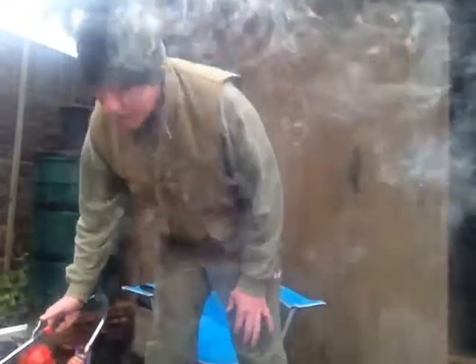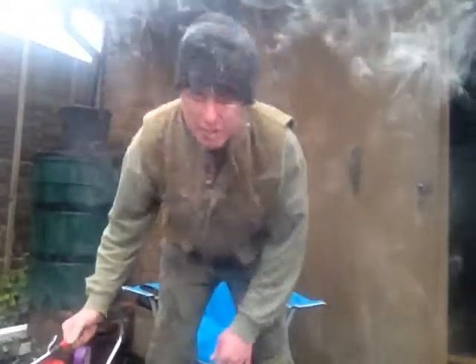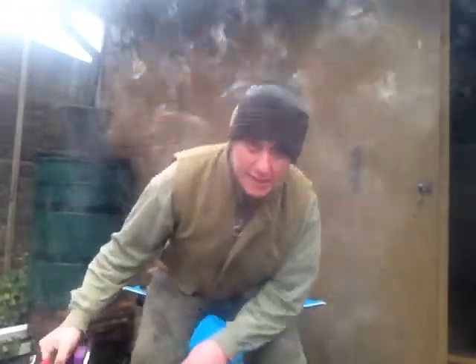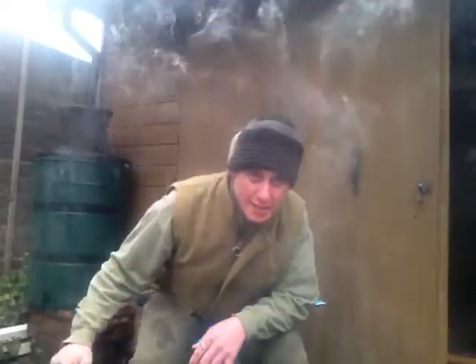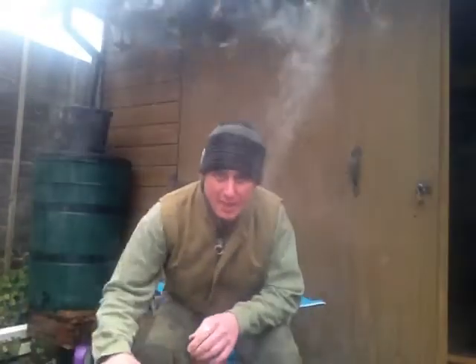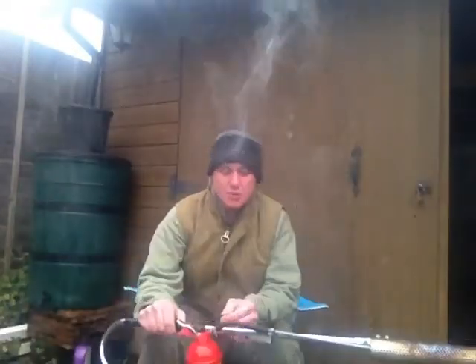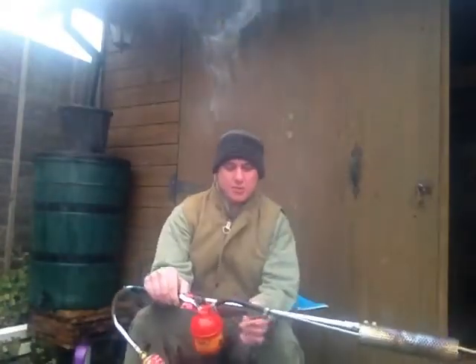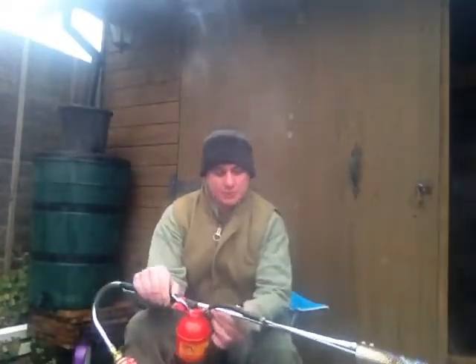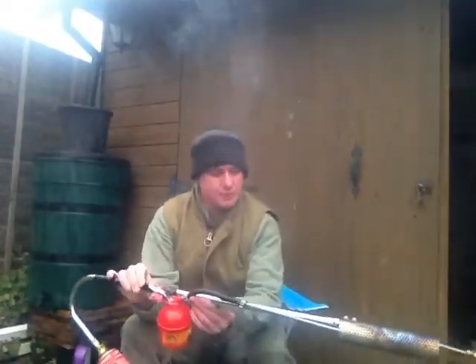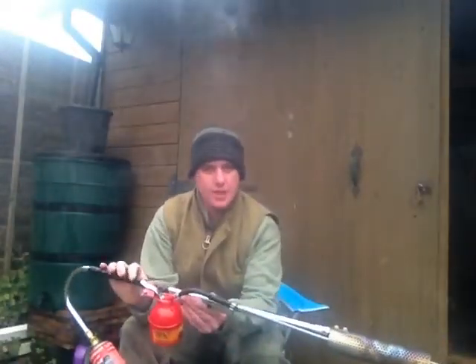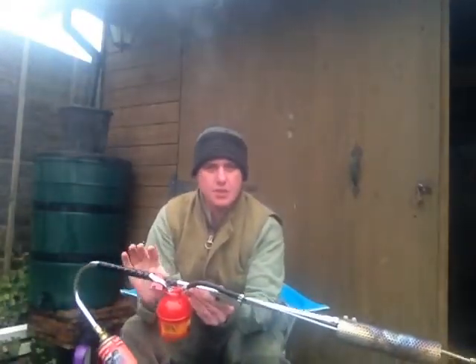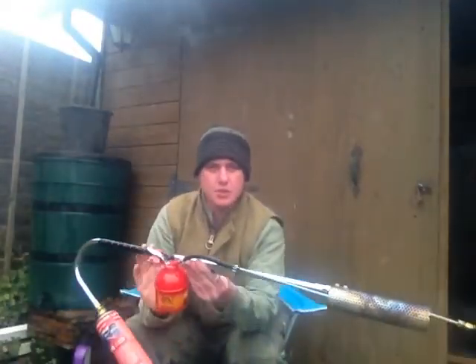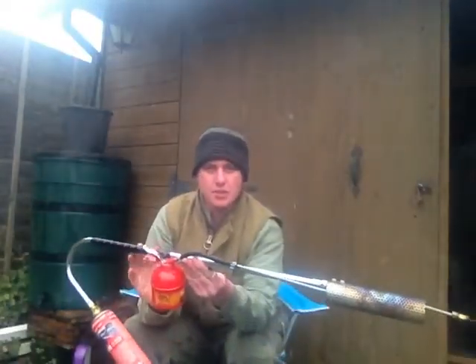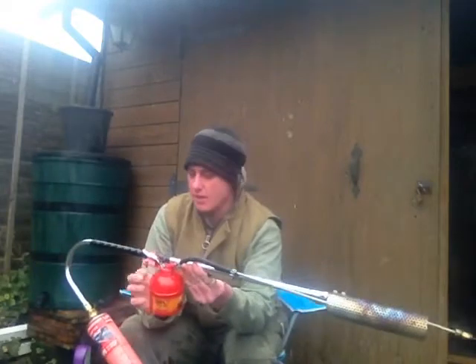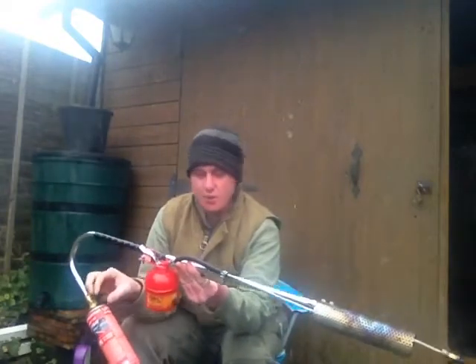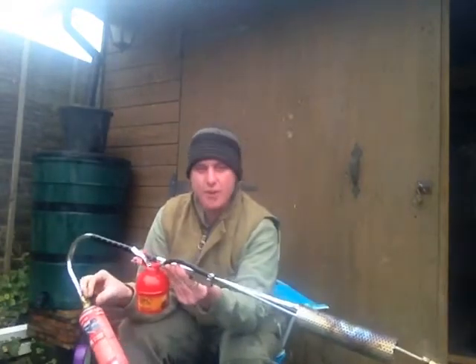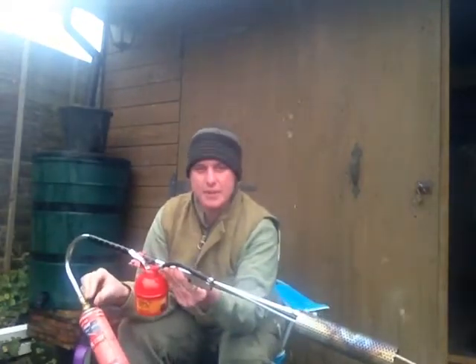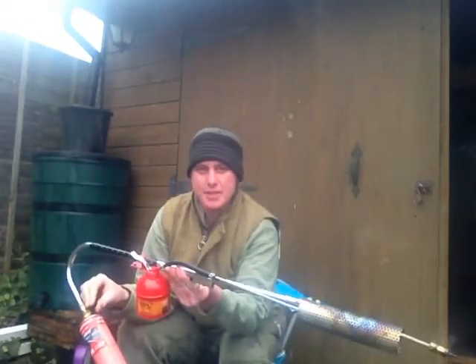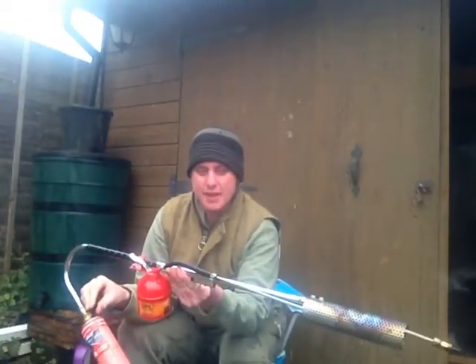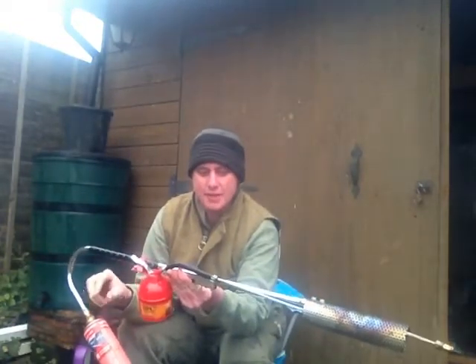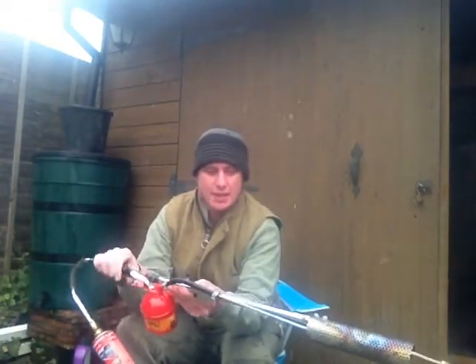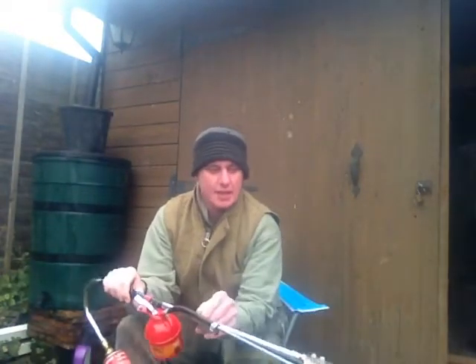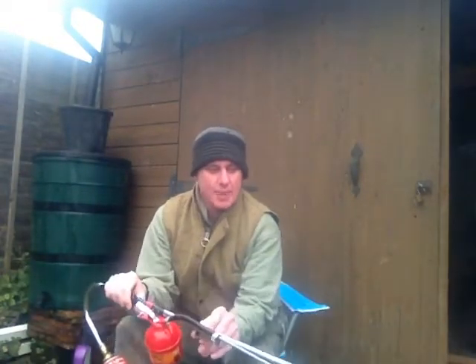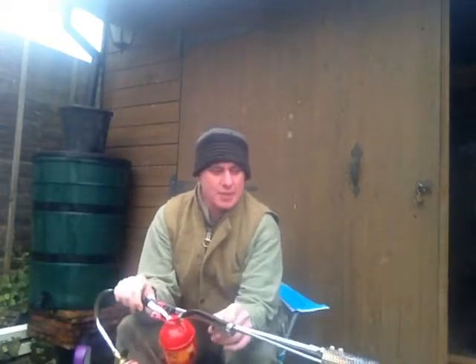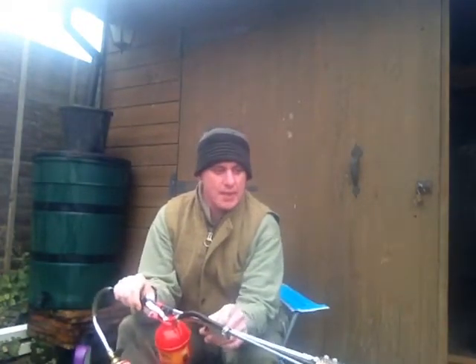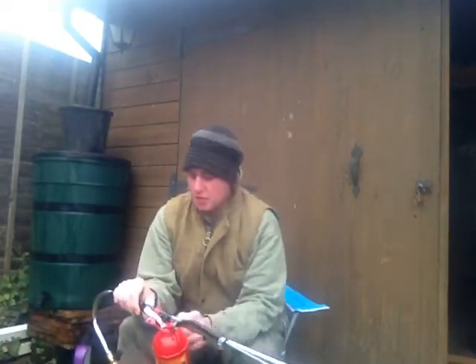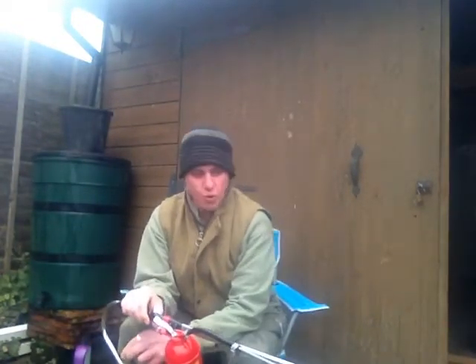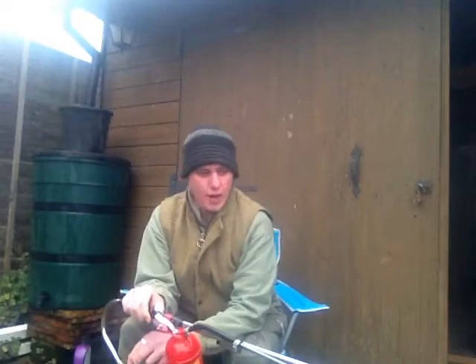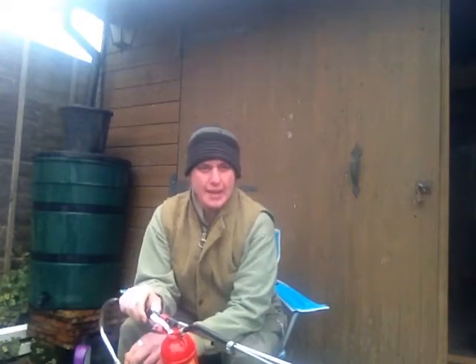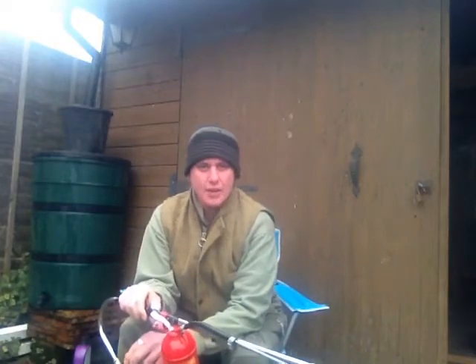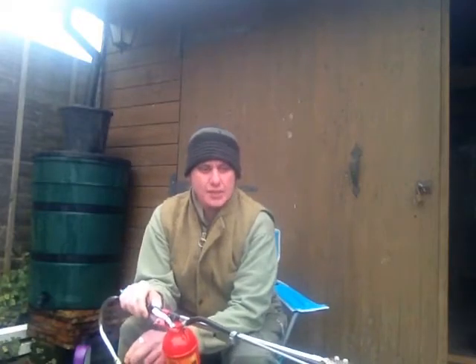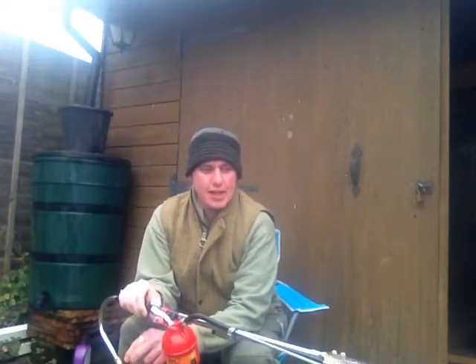As you can see these take some getting used to. Until you're used to using this I would not recommend using it around buildings where there's straw, hay, or things like that.